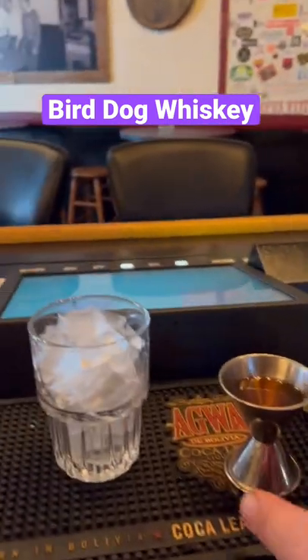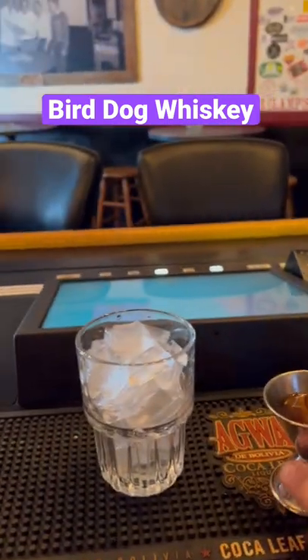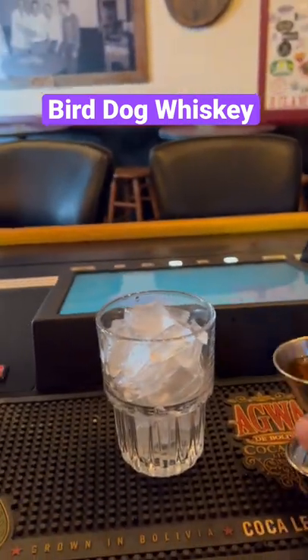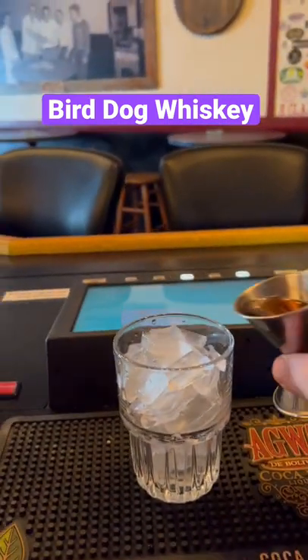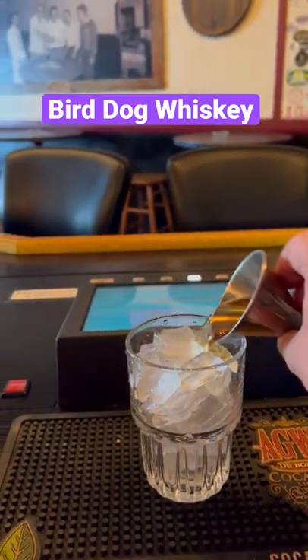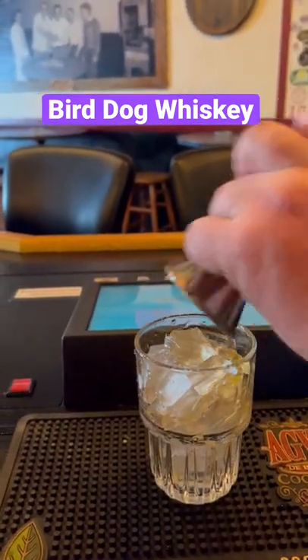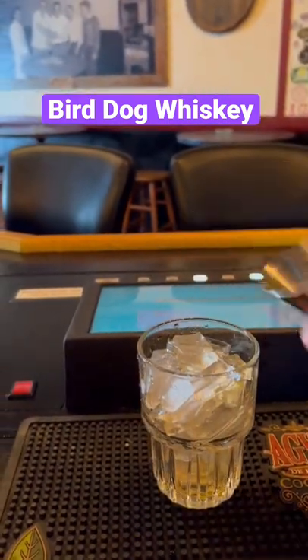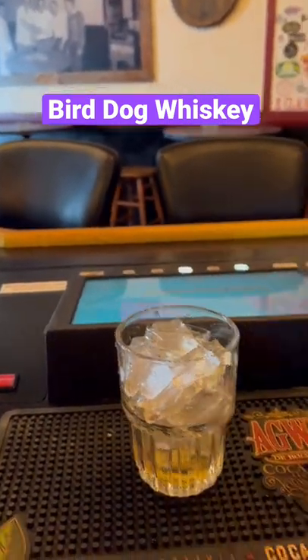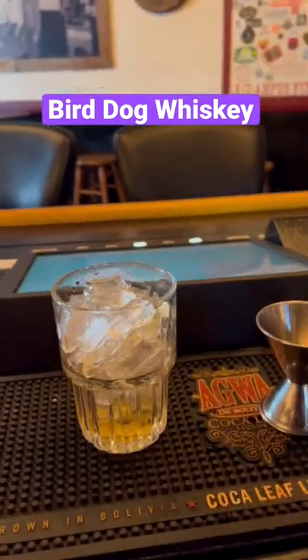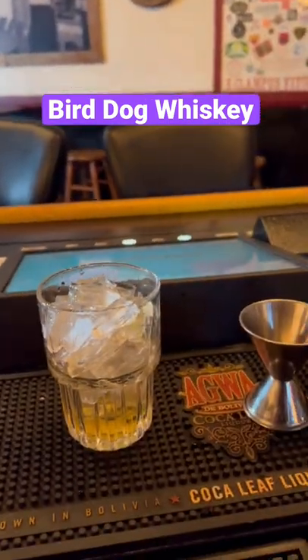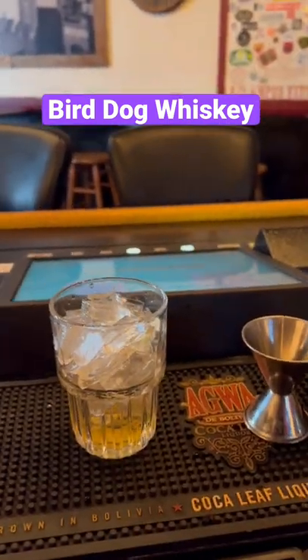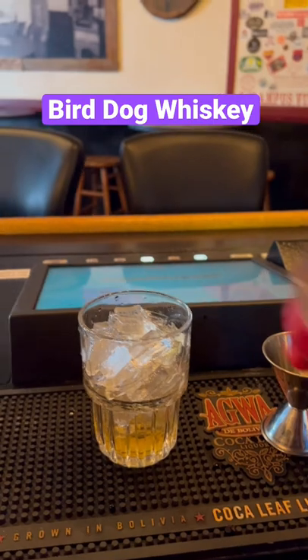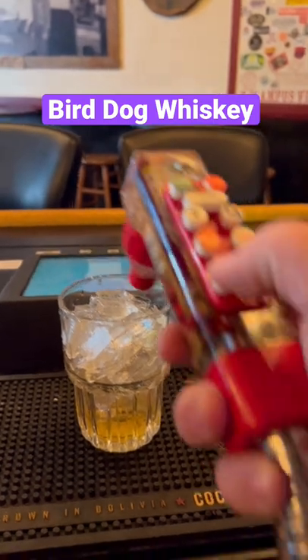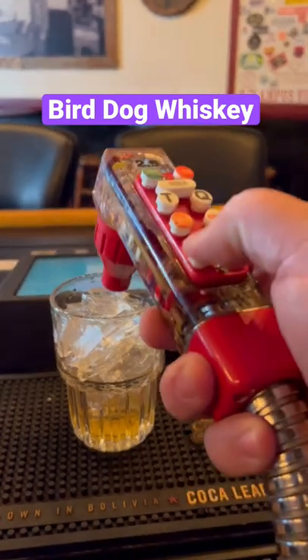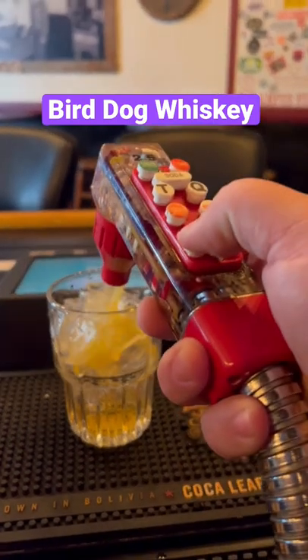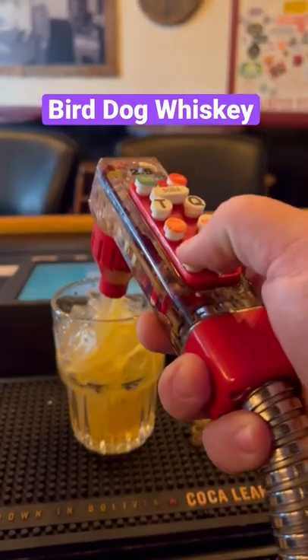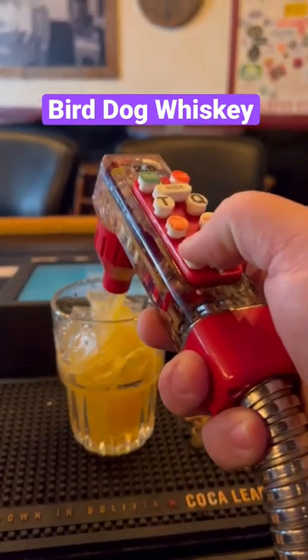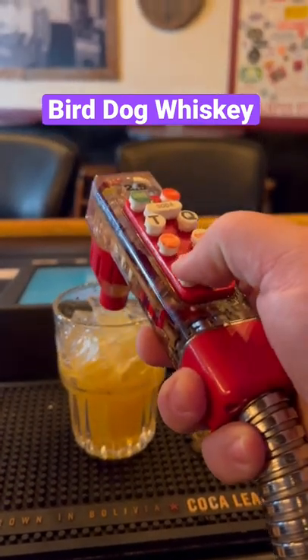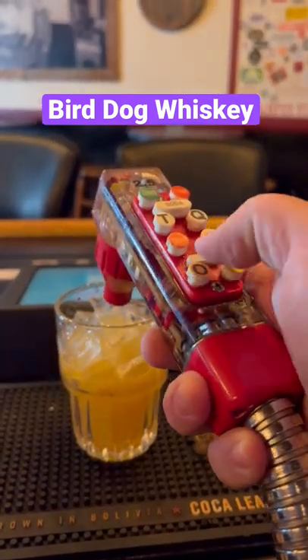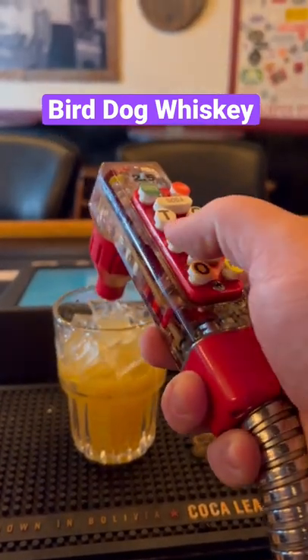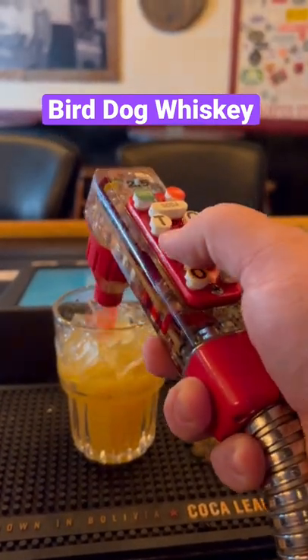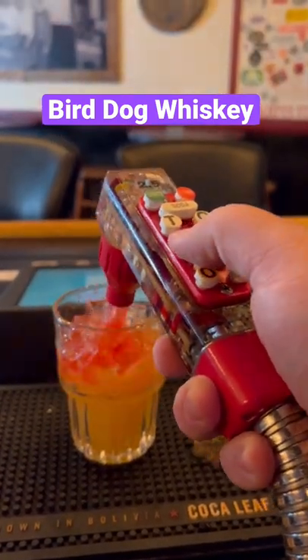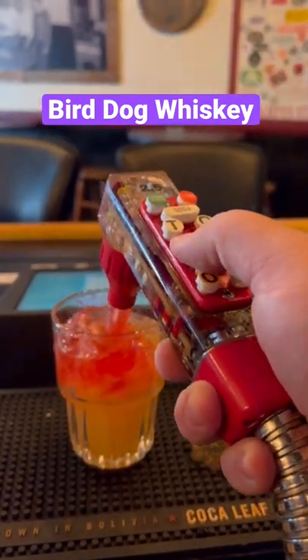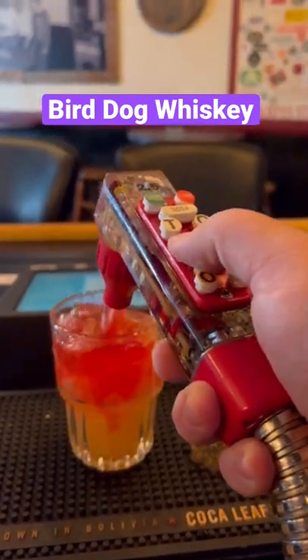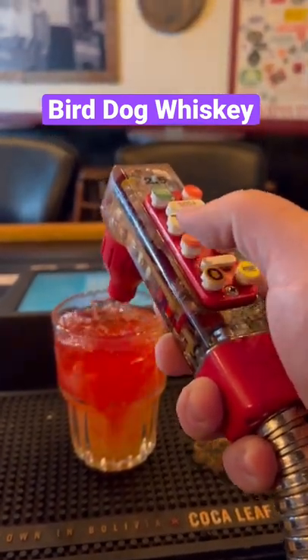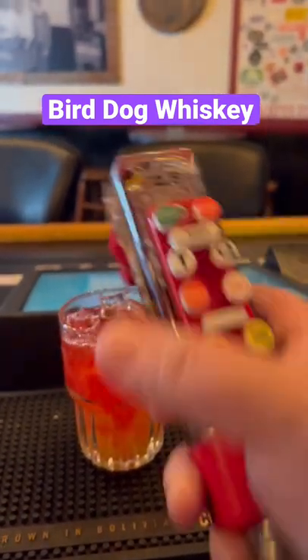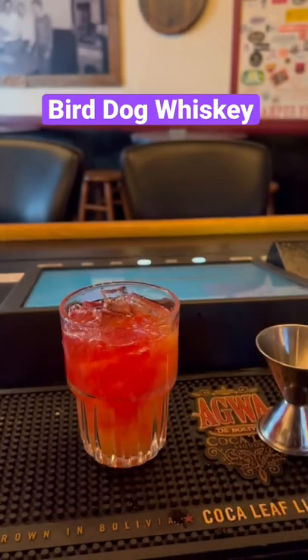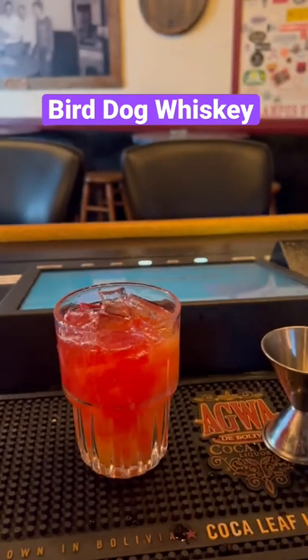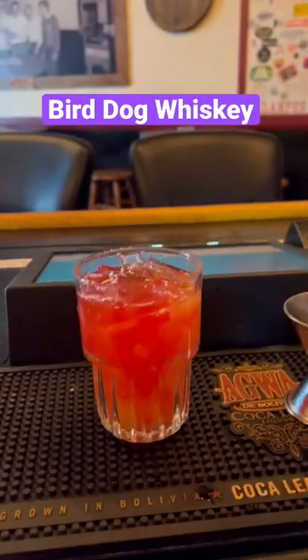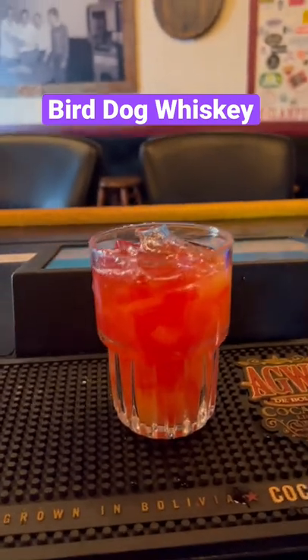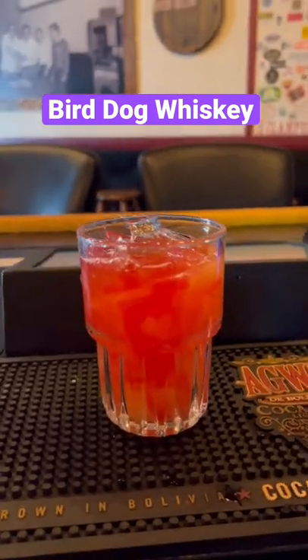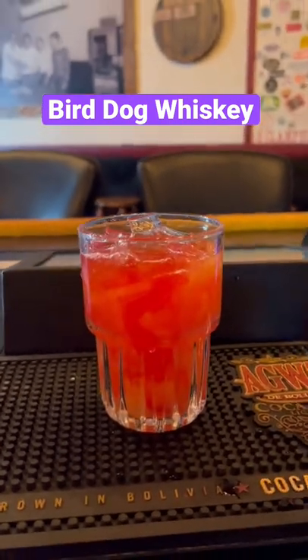So you do one shot of that in there — bam, like that. OJ on top, half OJ, half cranberry, and you can garnish it any way you like.